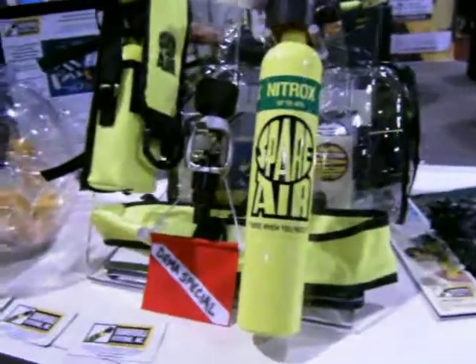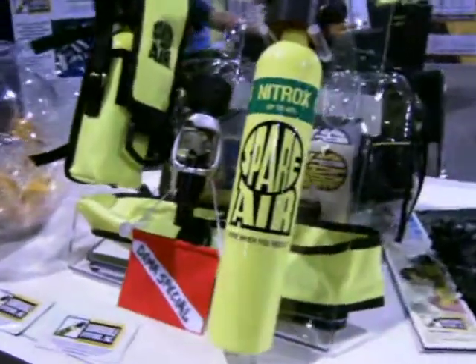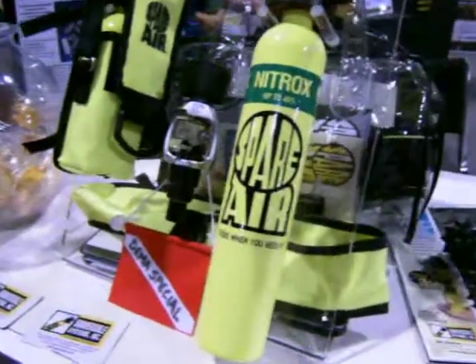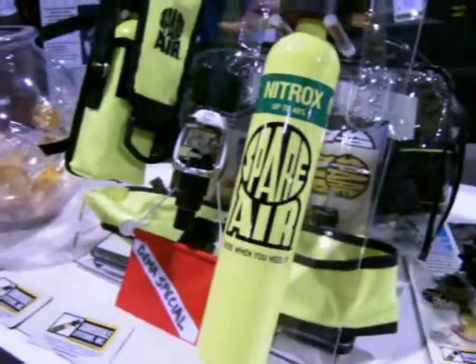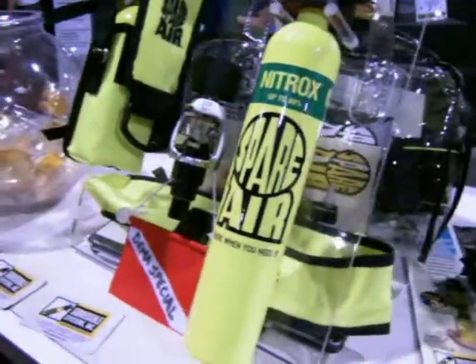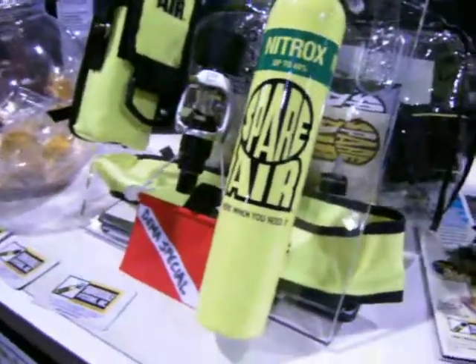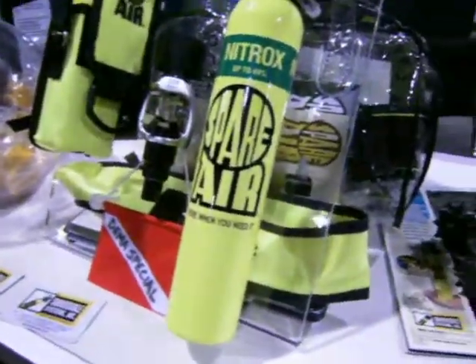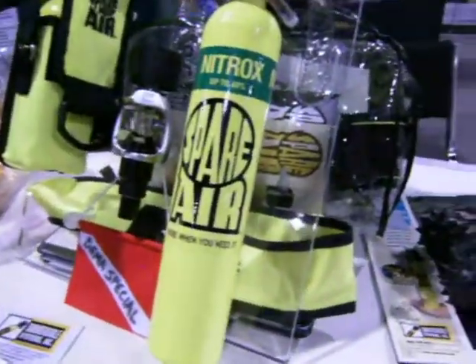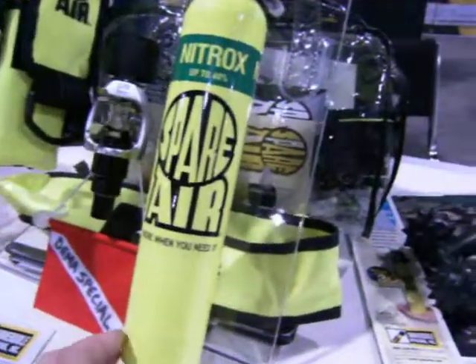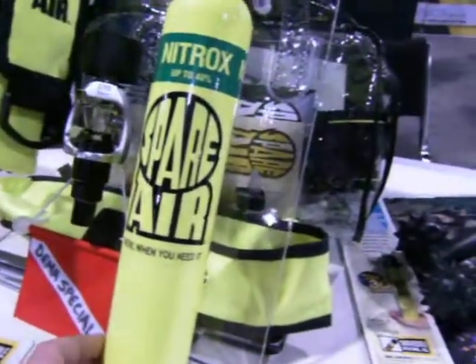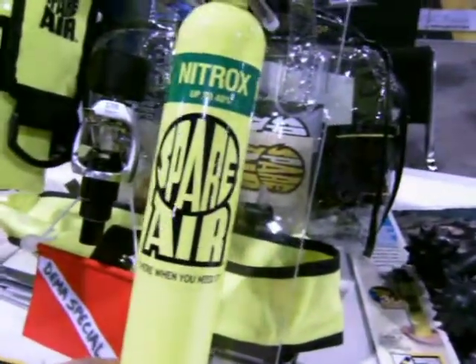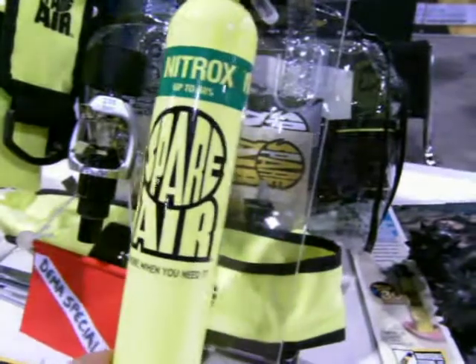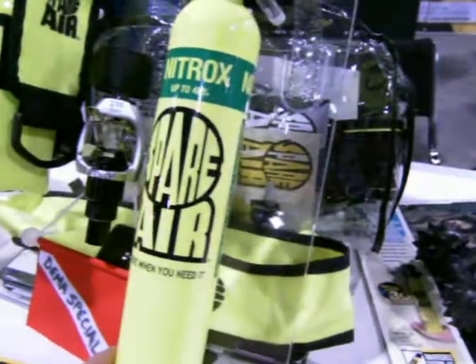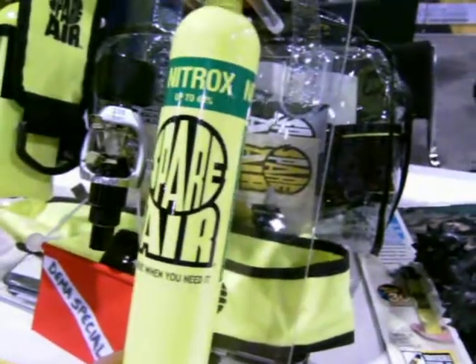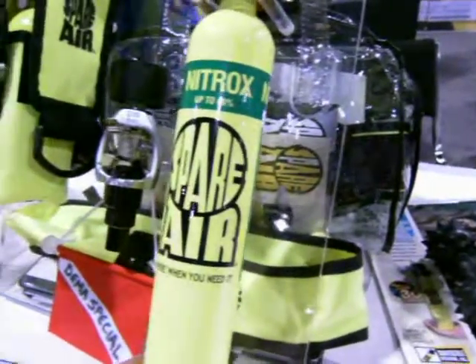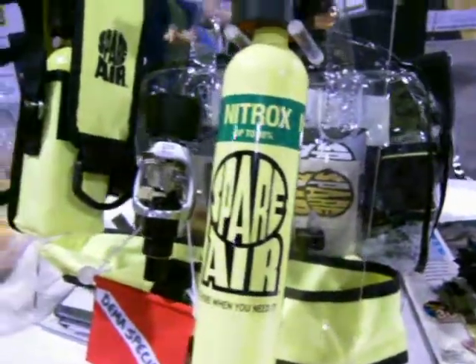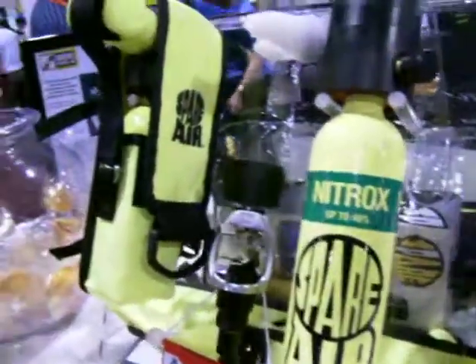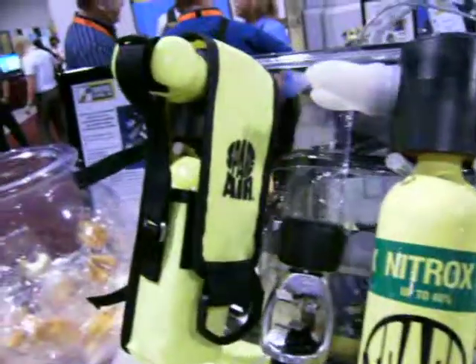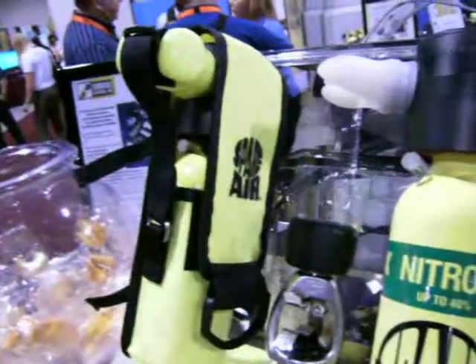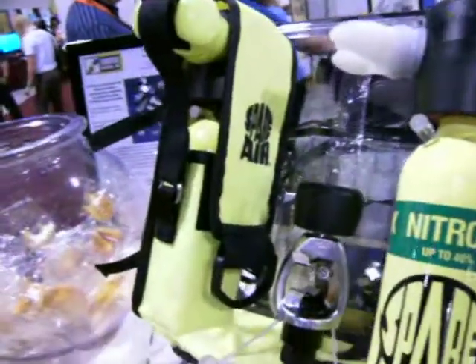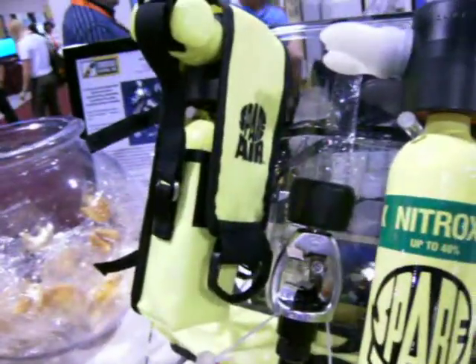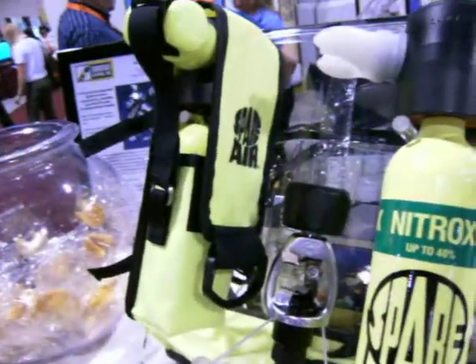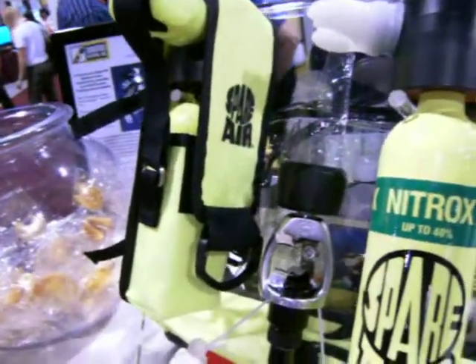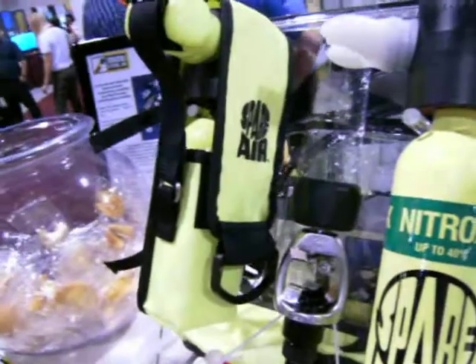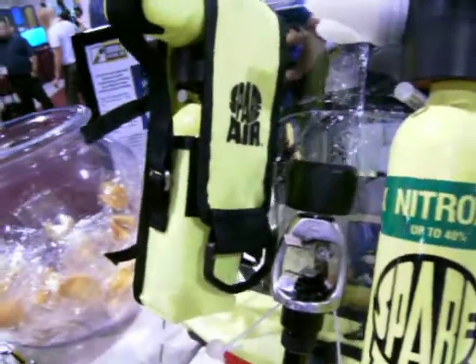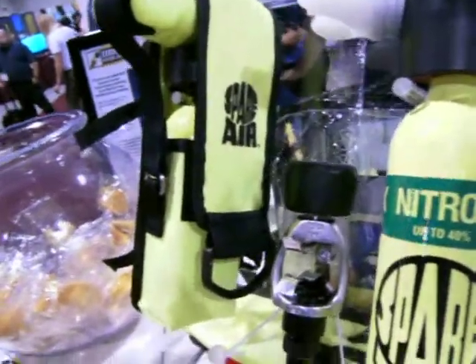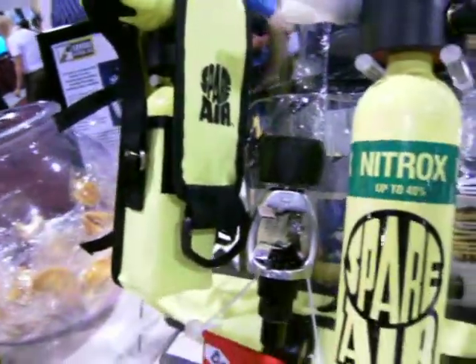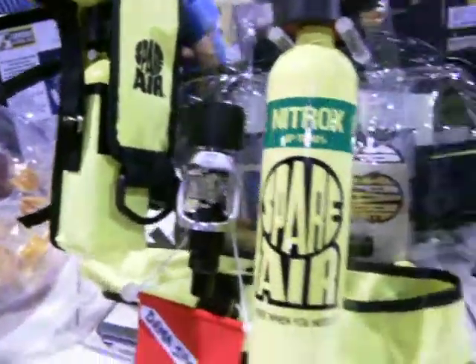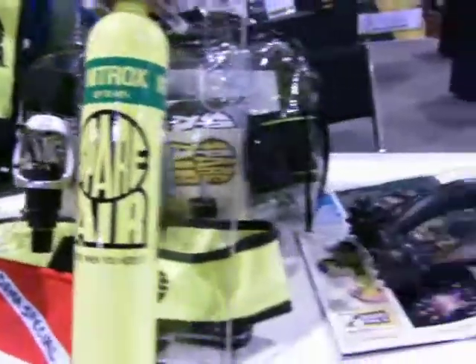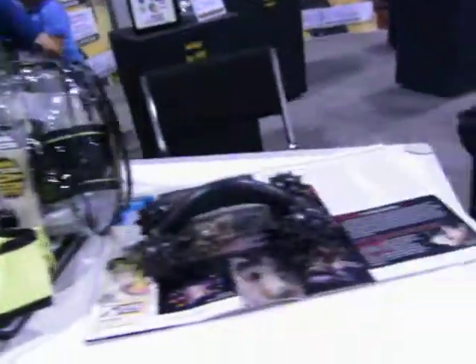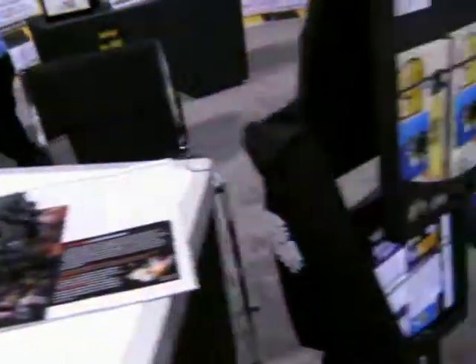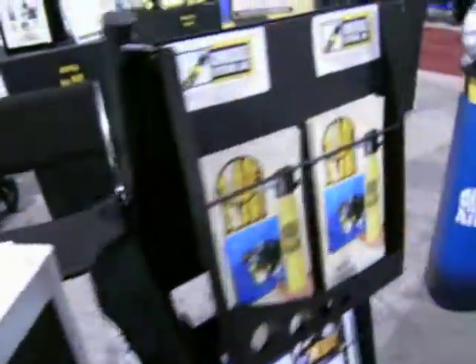I'm here at the Spare Air booth. This is the latest Nitrox version — it can go up to 40%, or you can have the regular 1.7 liter version of Spare Air. As you can see over here,